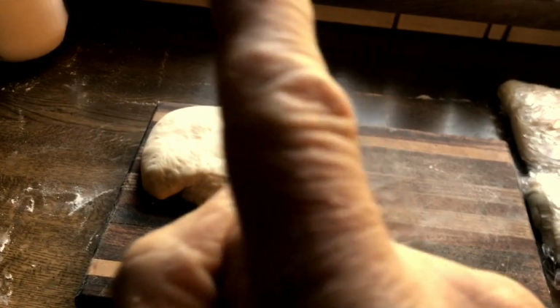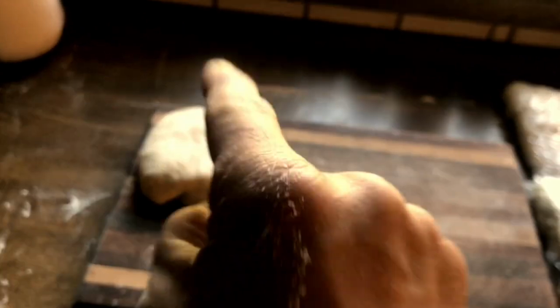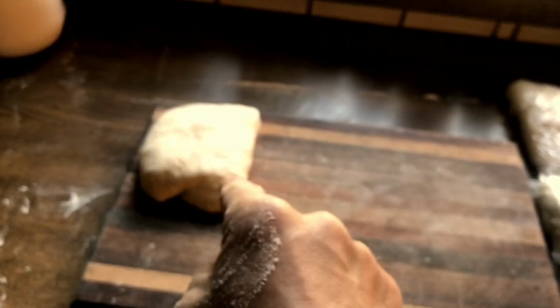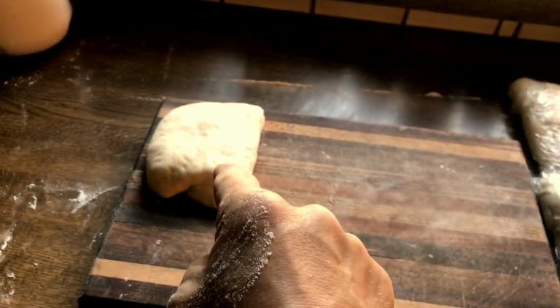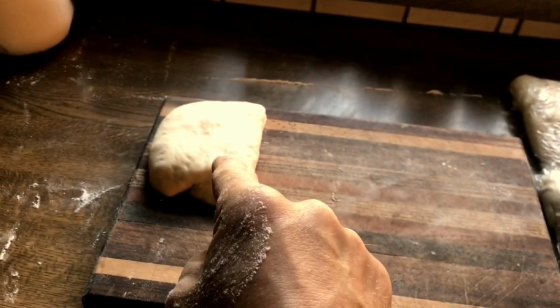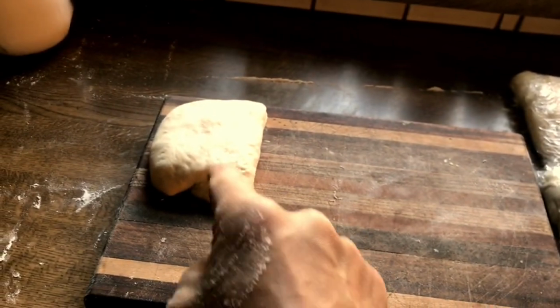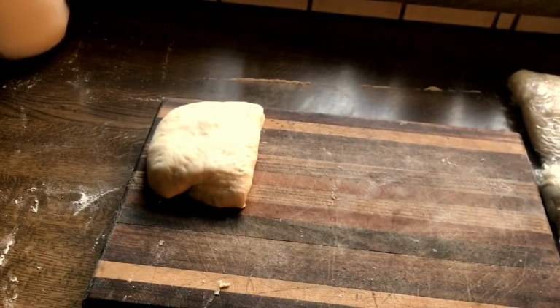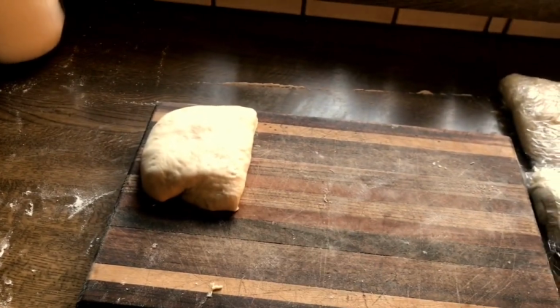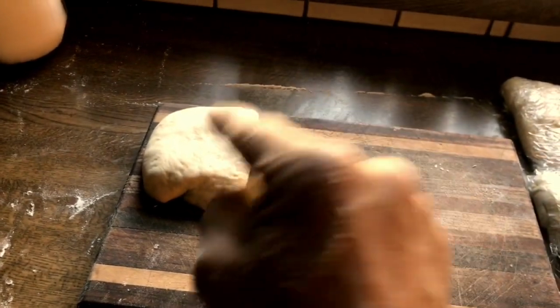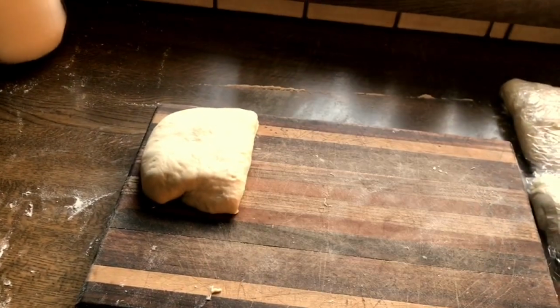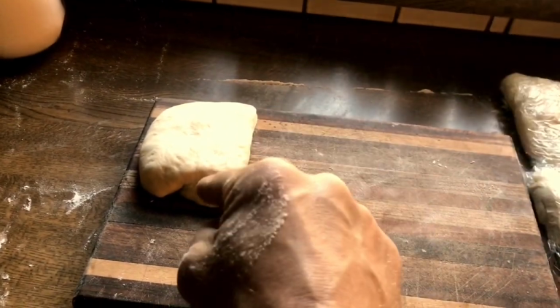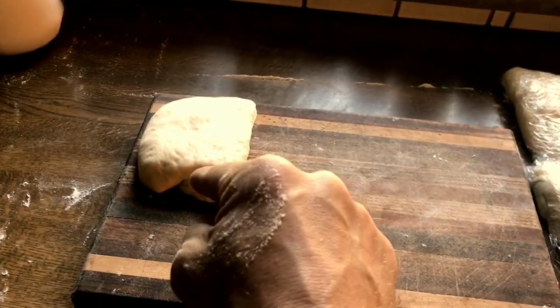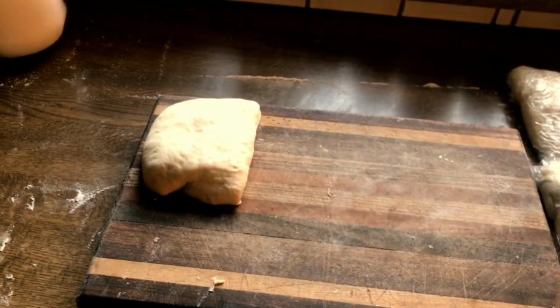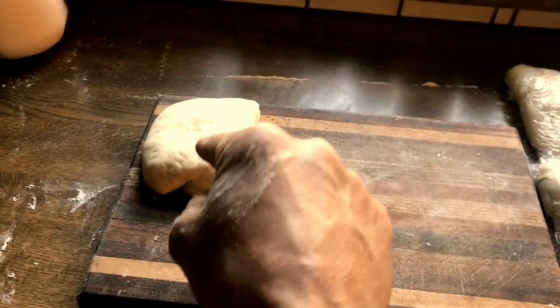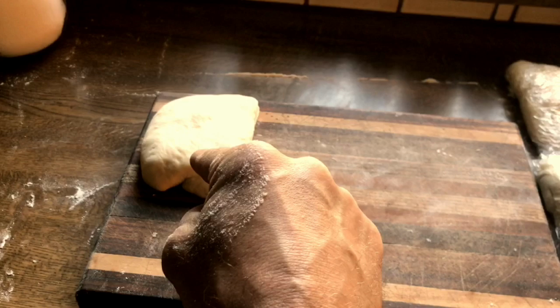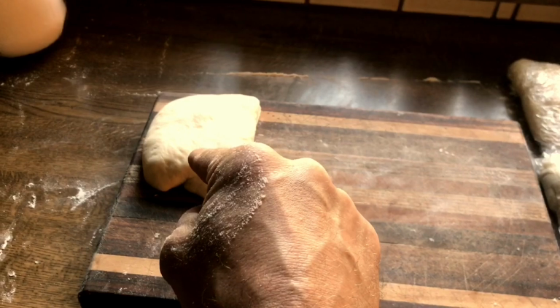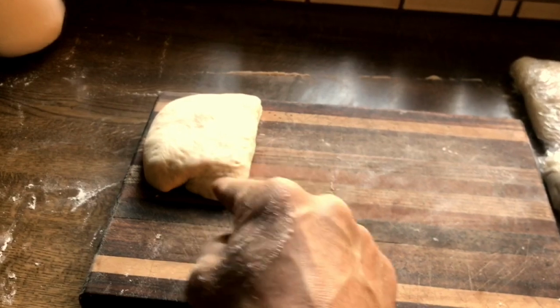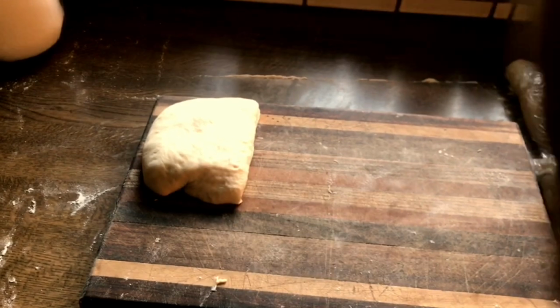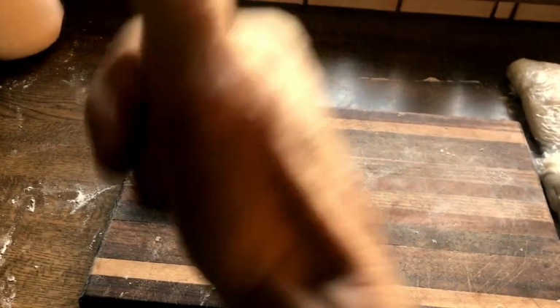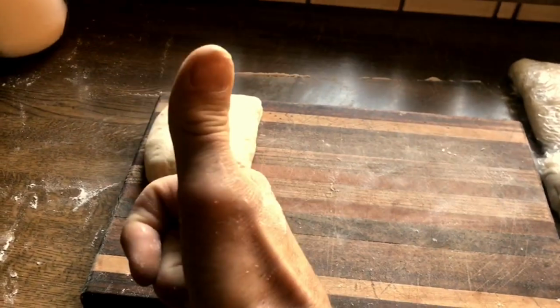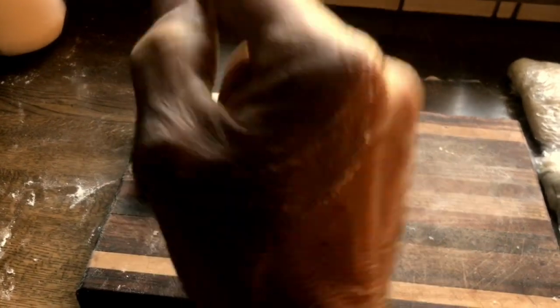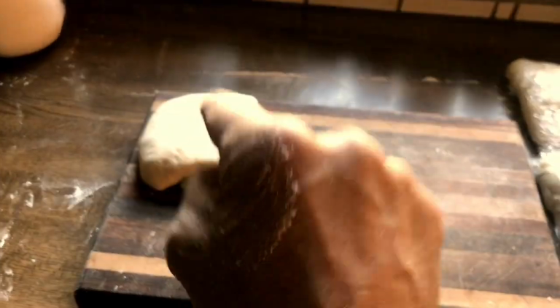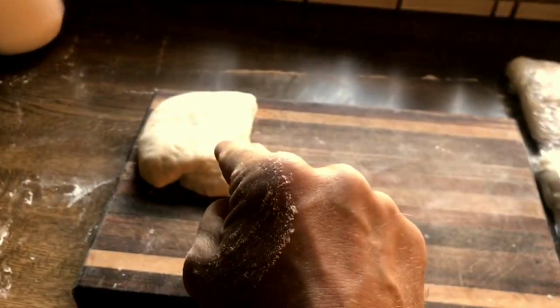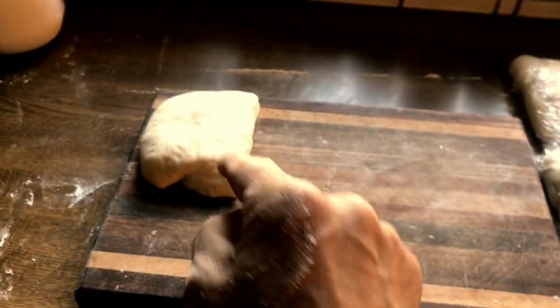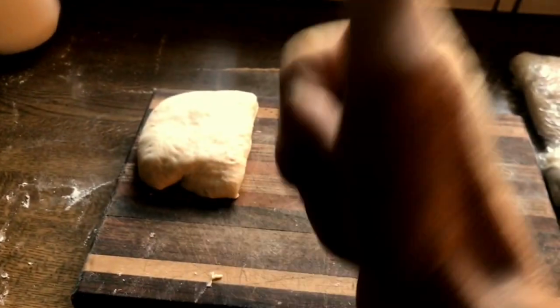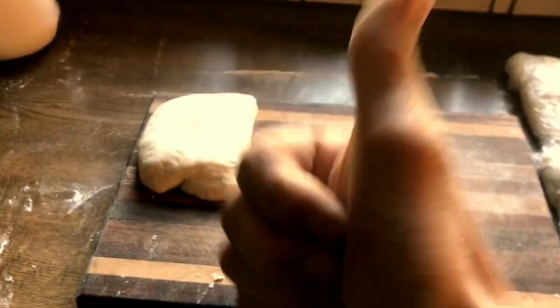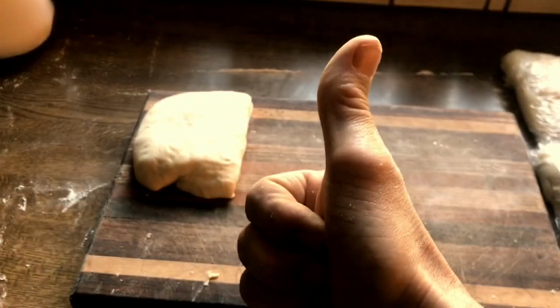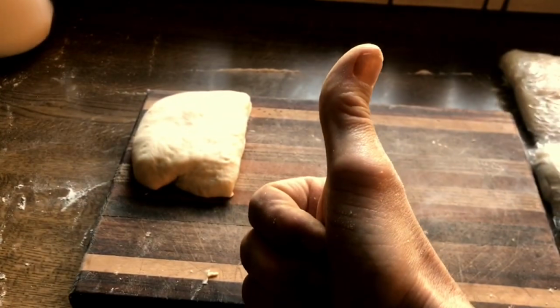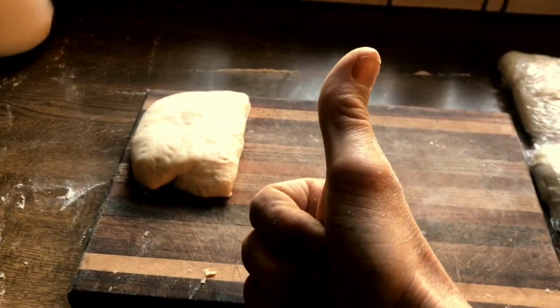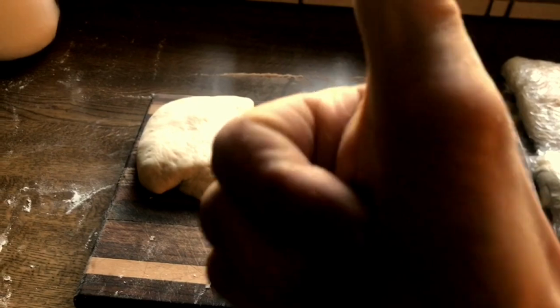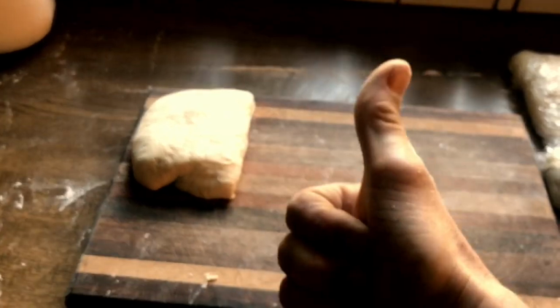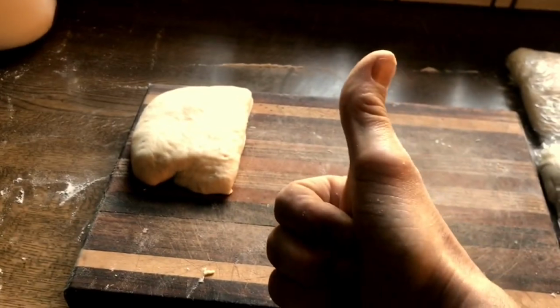That leaves us with this one portion here. Watch Part Two if you want to see me take this piece of dough and make the best pizza you've ever eaten in 10 minutes from this point. Watch Part Two — you can do it!